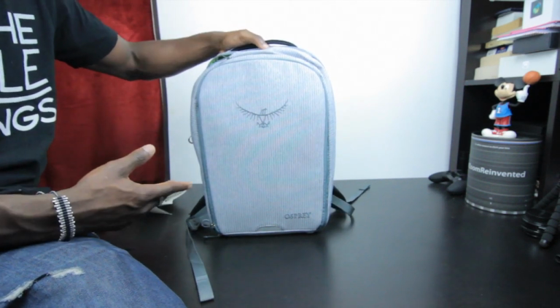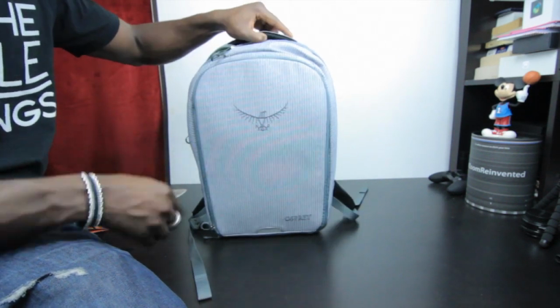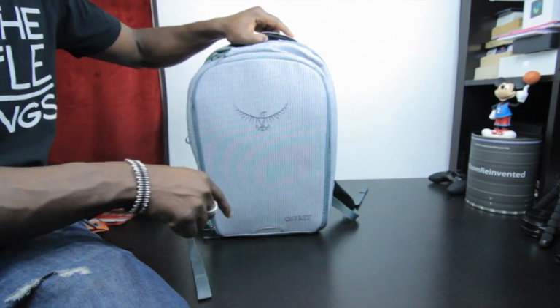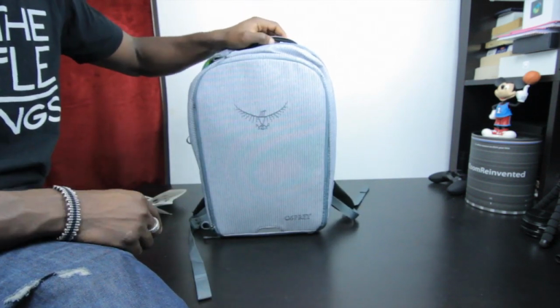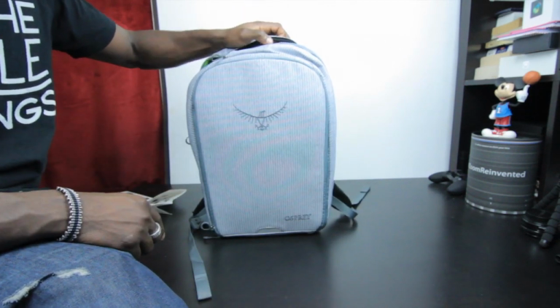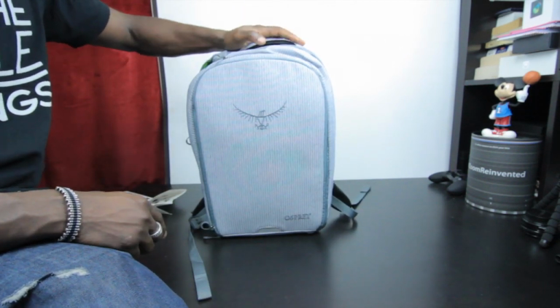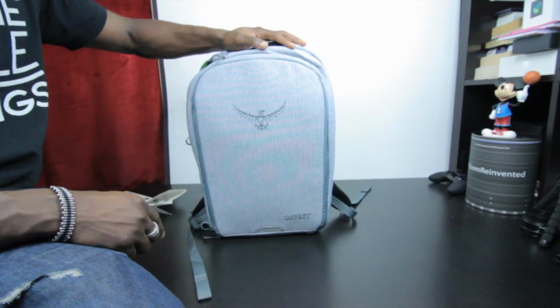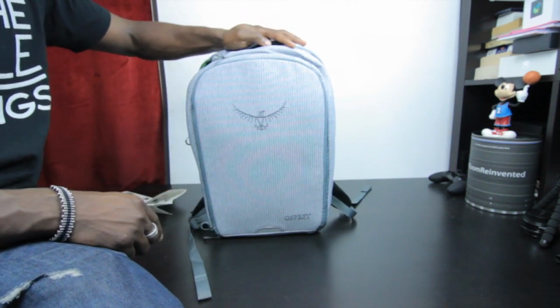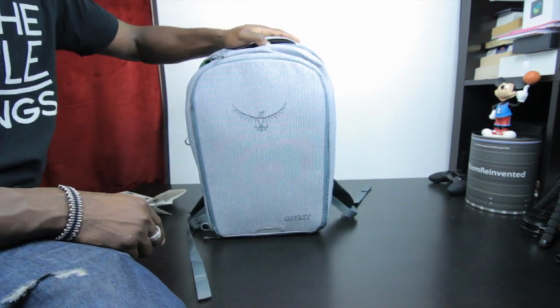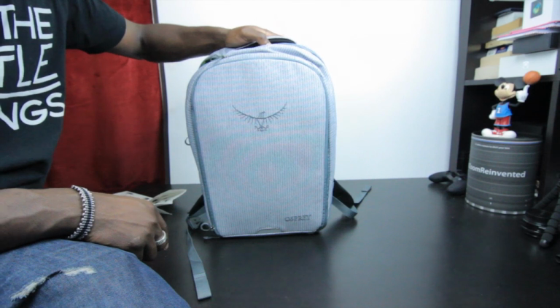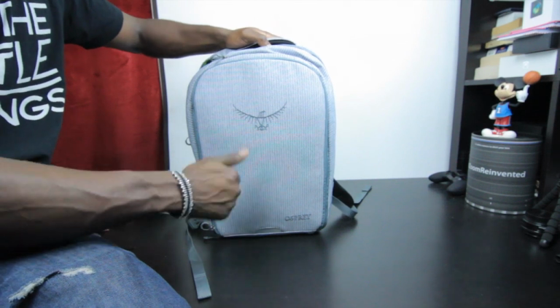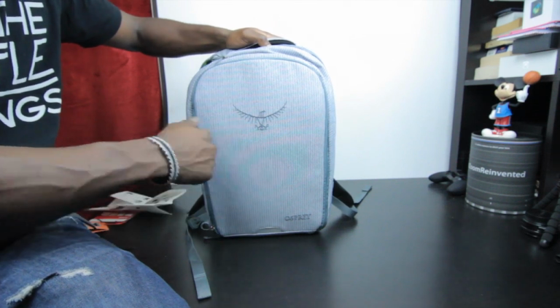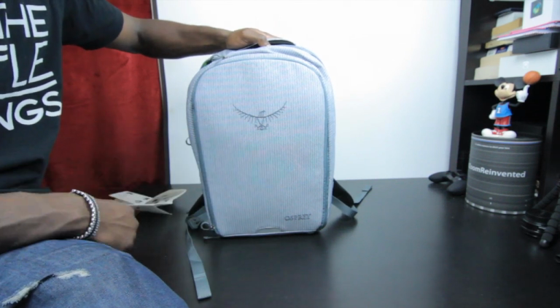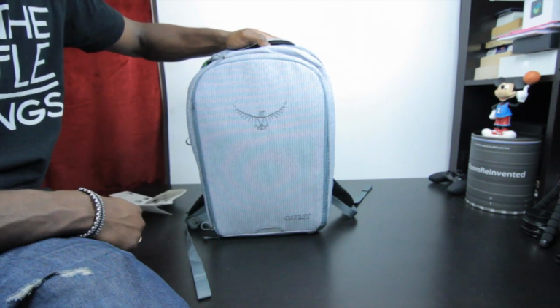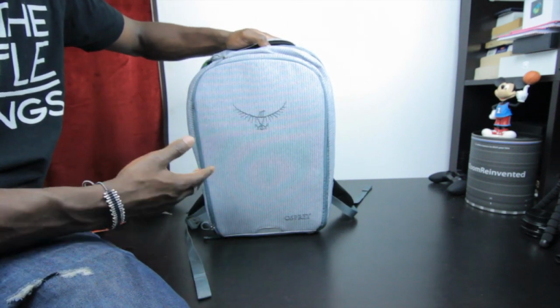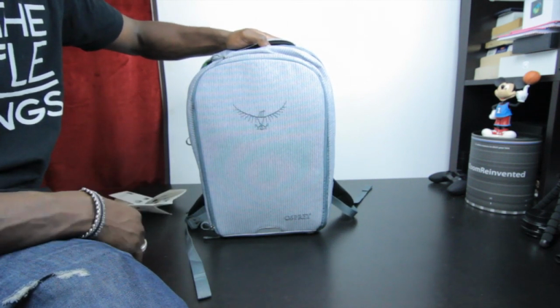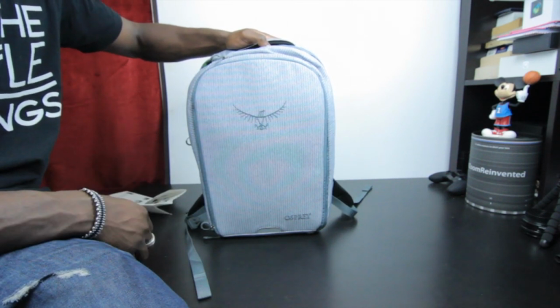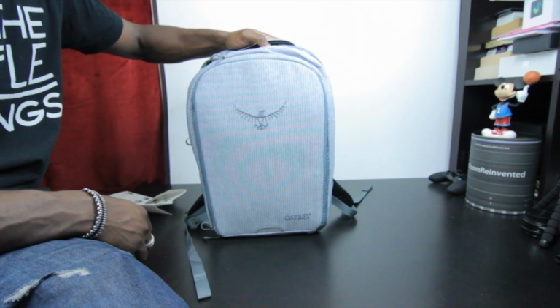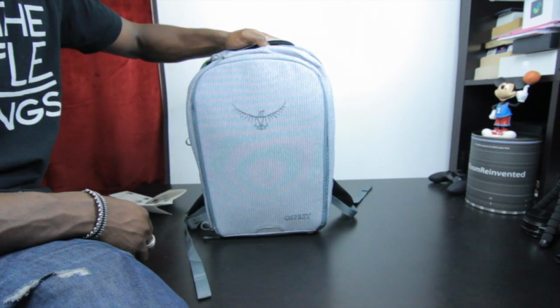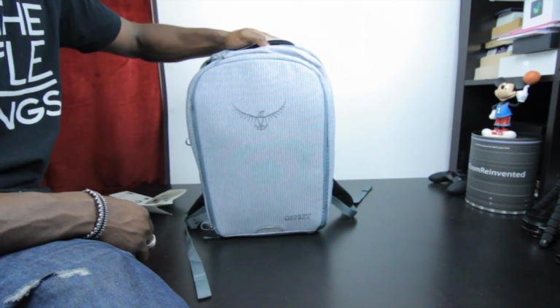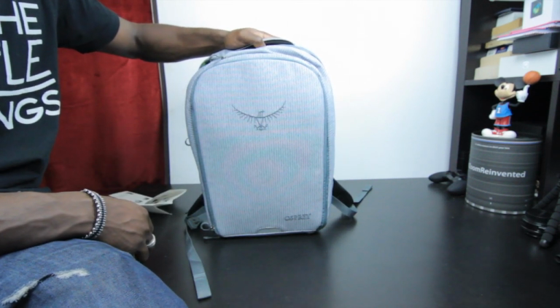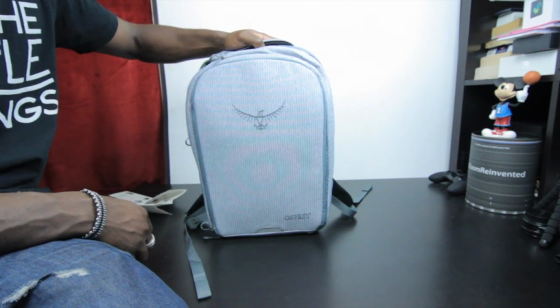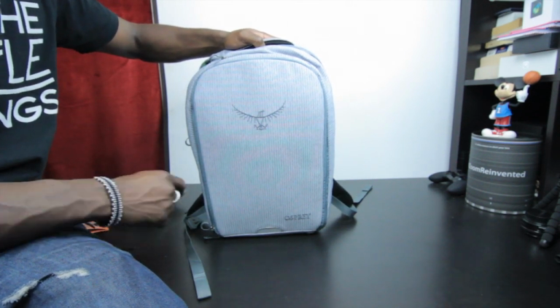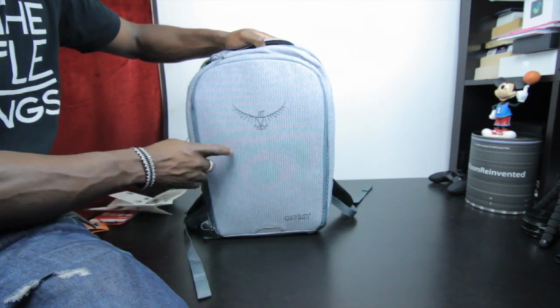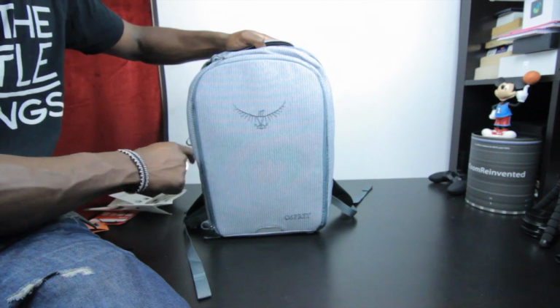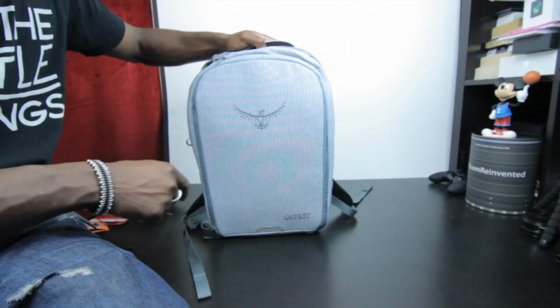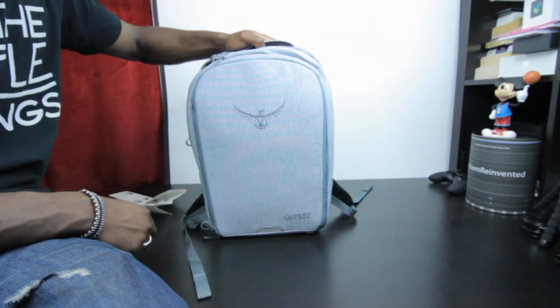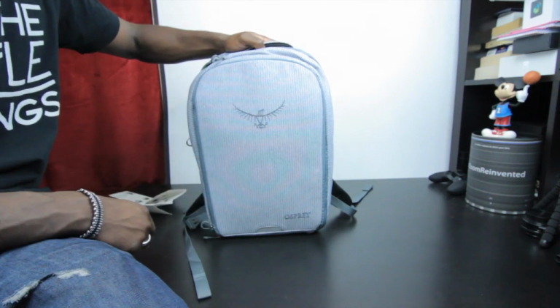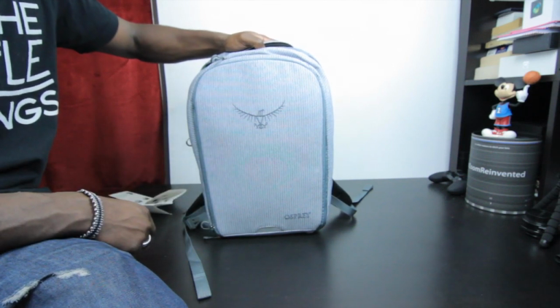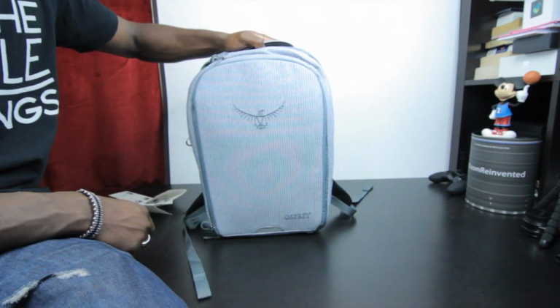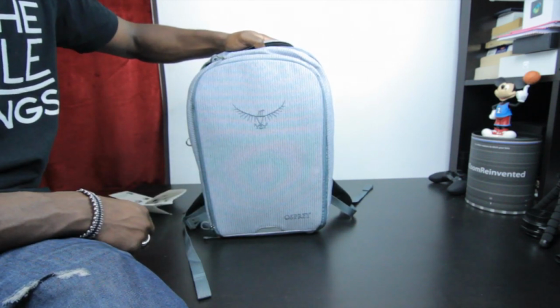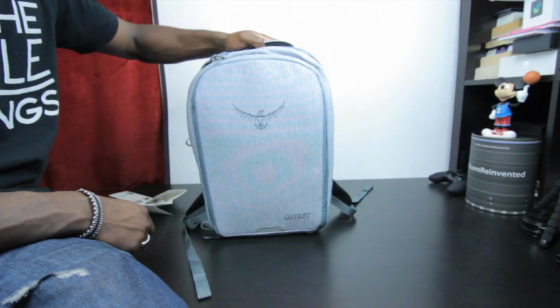Anyway guys, that's the Osprey Cyber bag — let me know what you think in the comments below. If you haven't watched my videos before, give it a thumbs up if you liked it and subscribe for more content. The link to this bag will be in the description area — catch you in the next one!